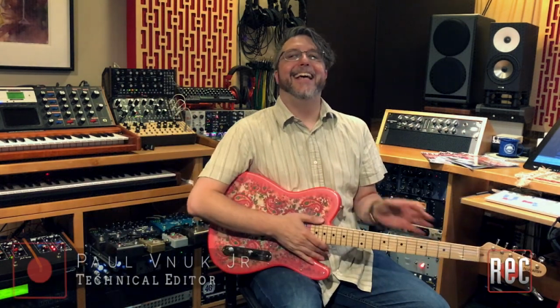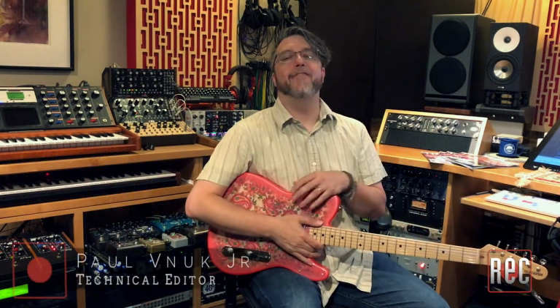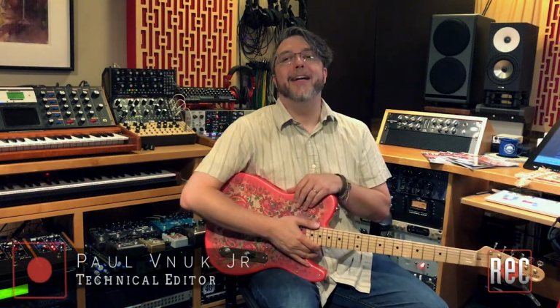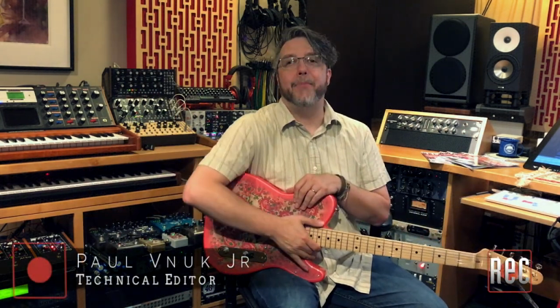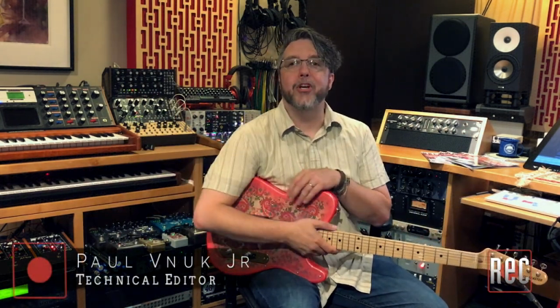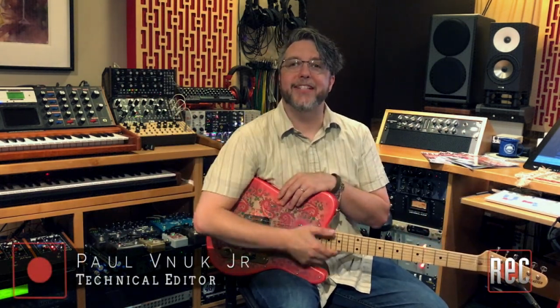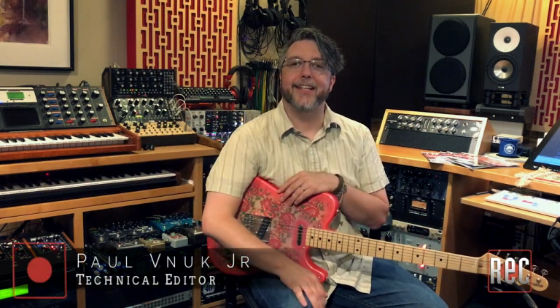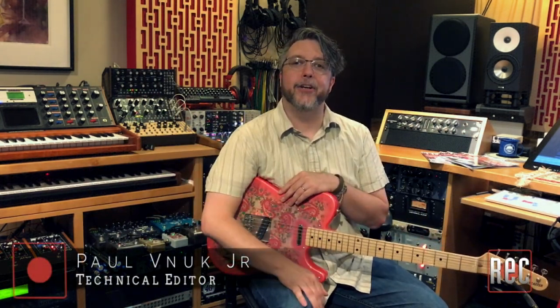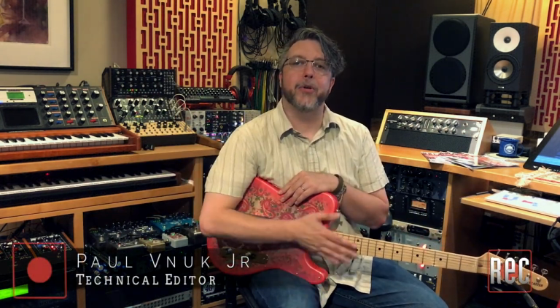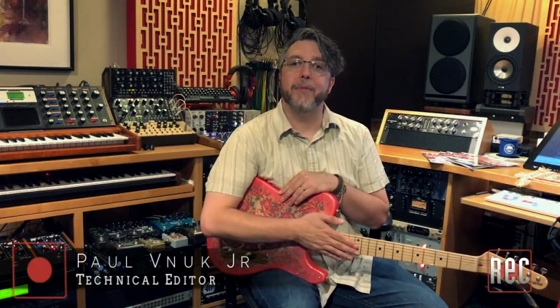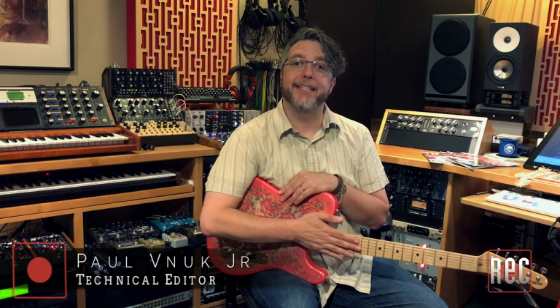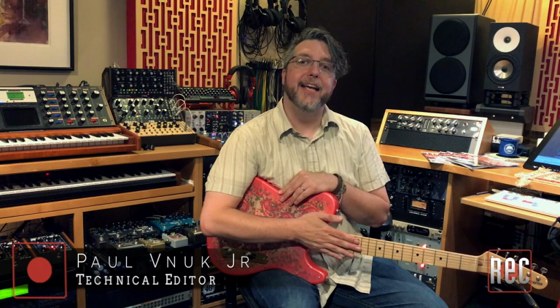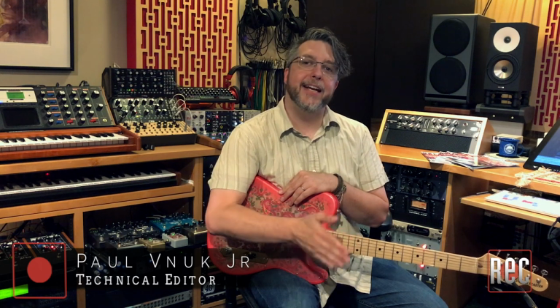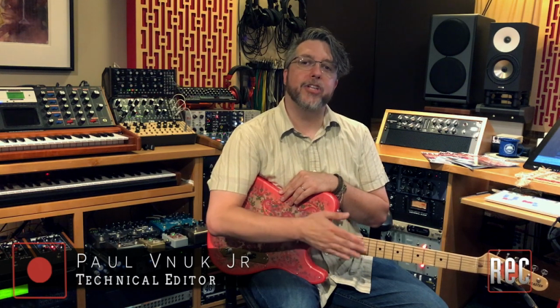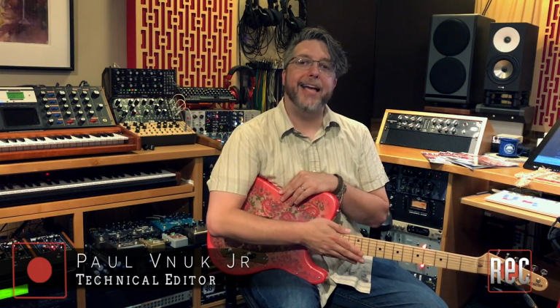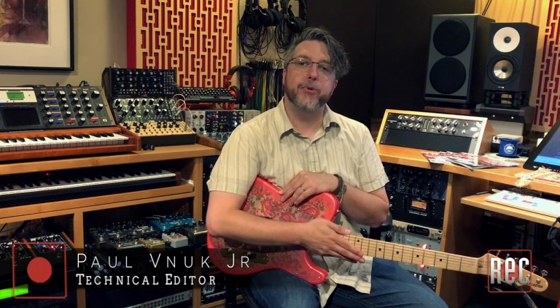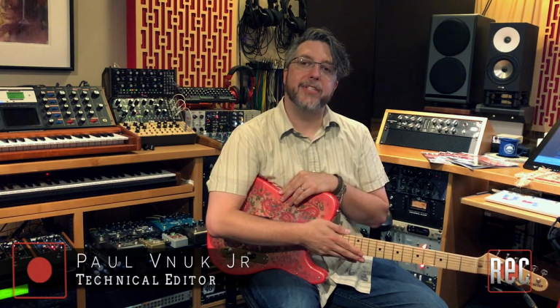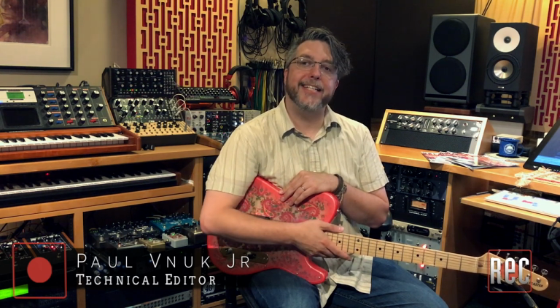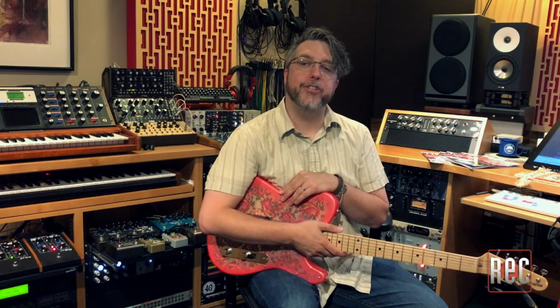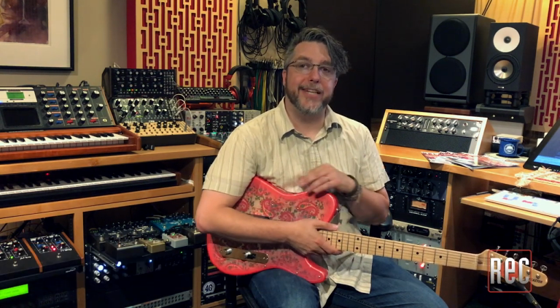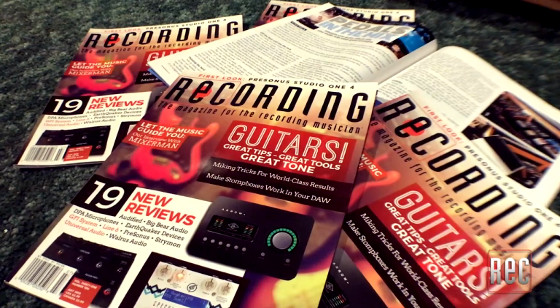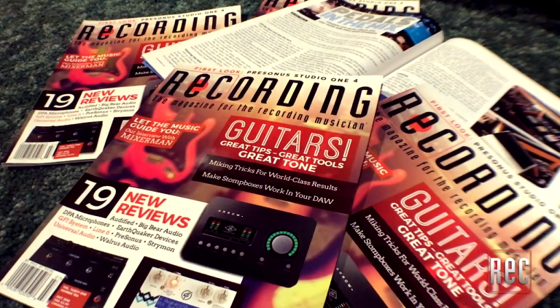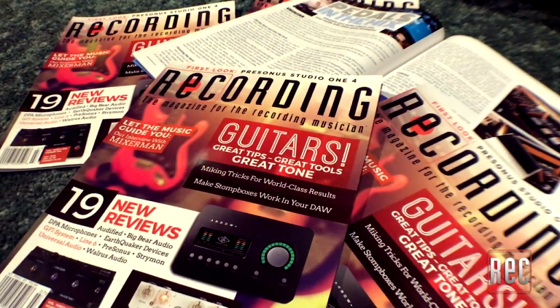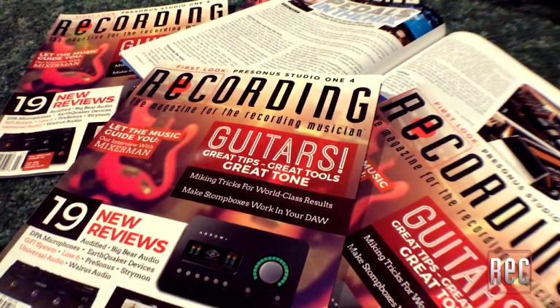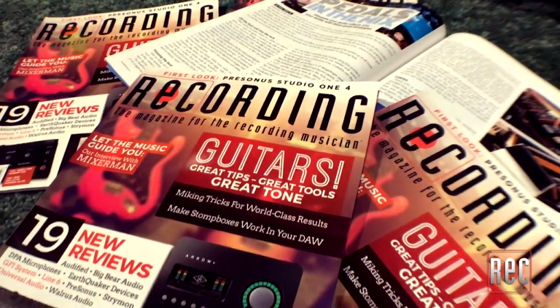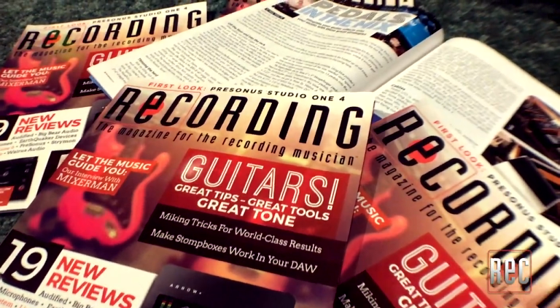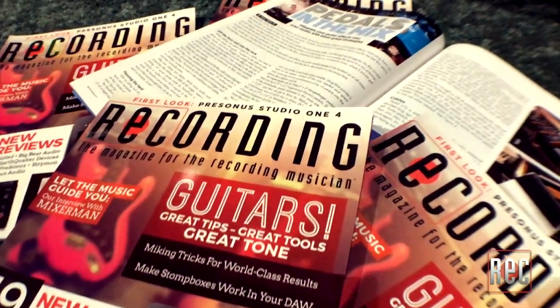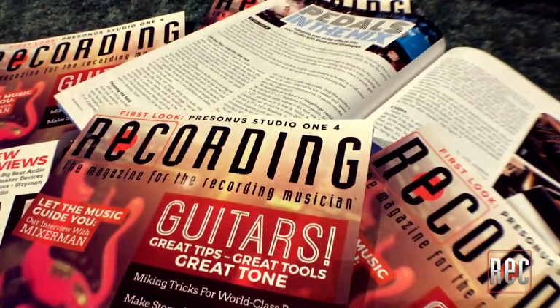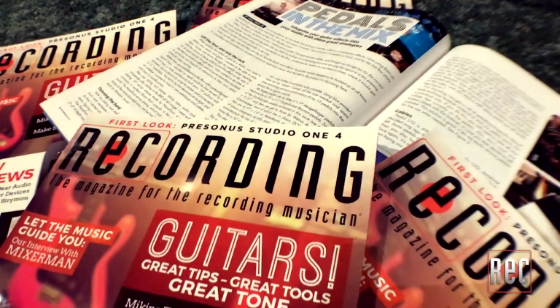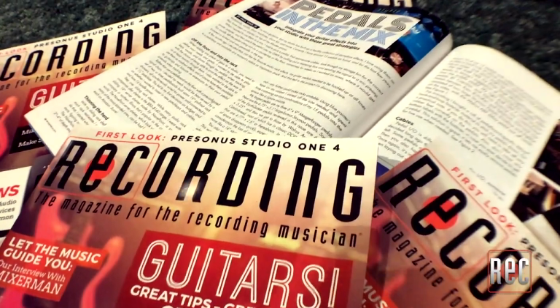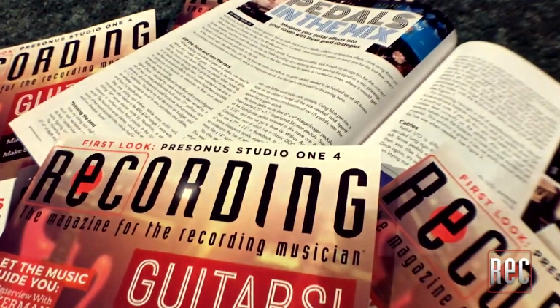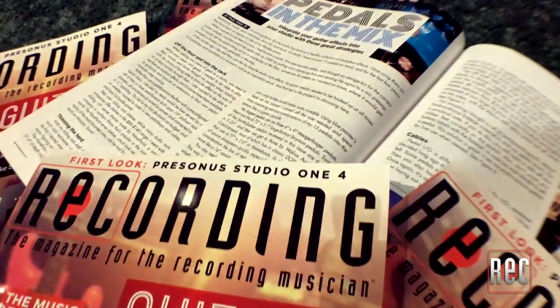Hey everyone, I'm Paul Vinook, the technical editor for Recording Magazine, and in our July 2018 issue dedicated to guitars, I did an article titled Pedals in the Mix.